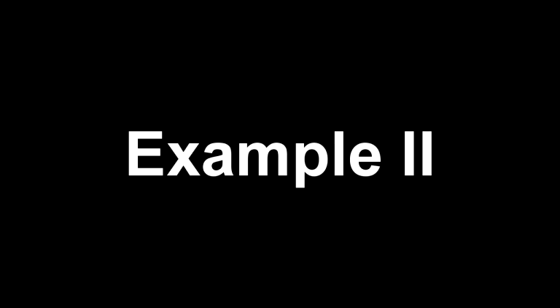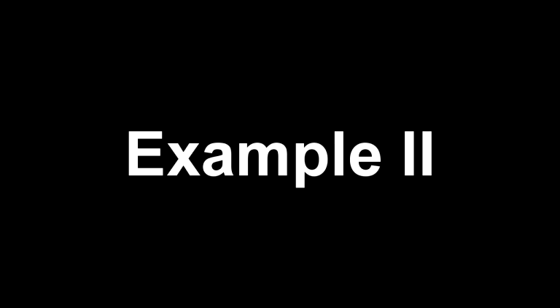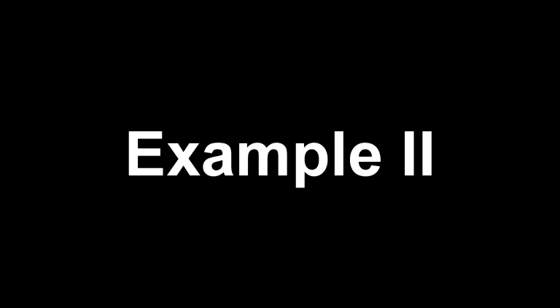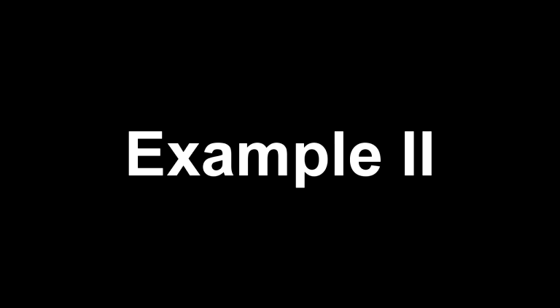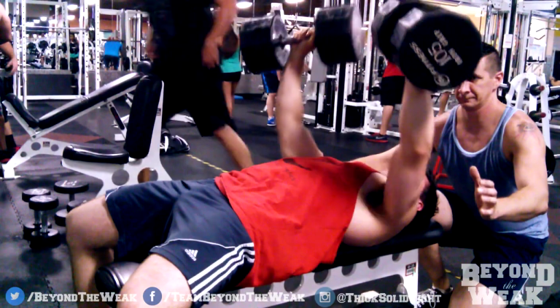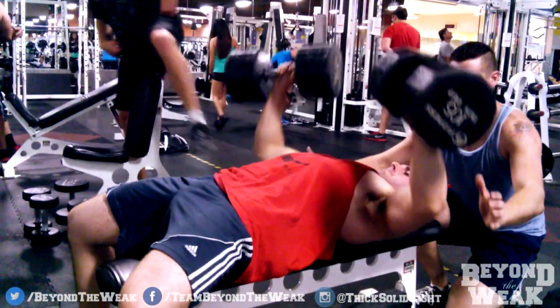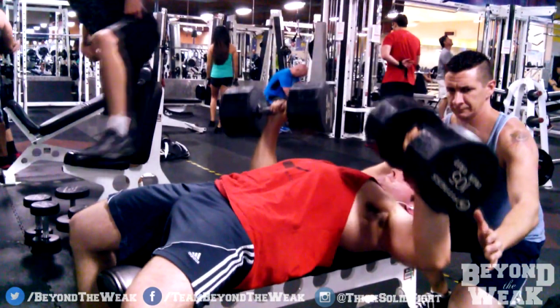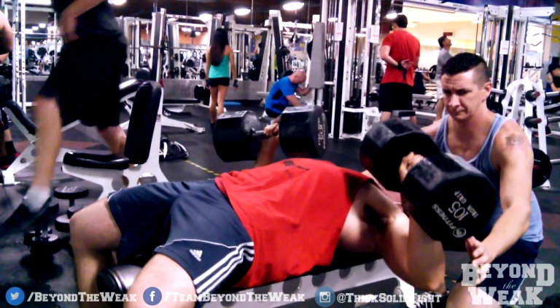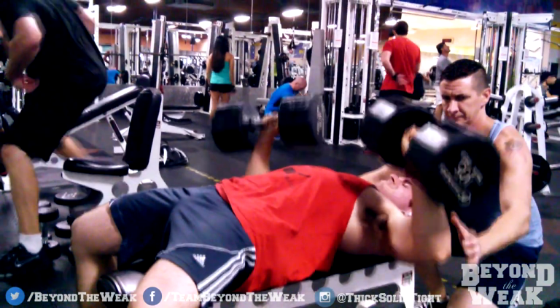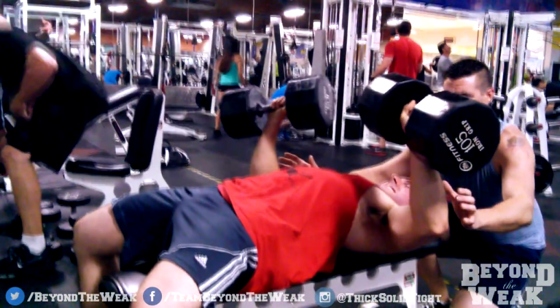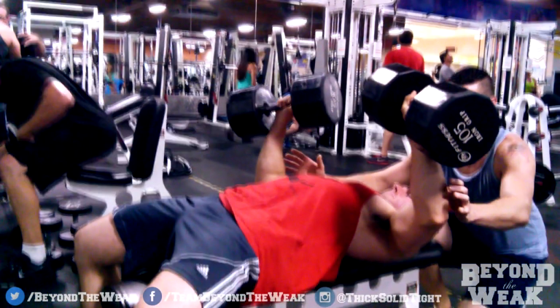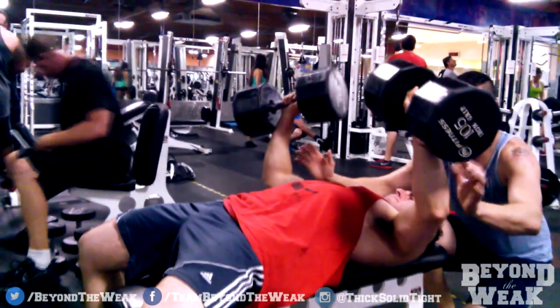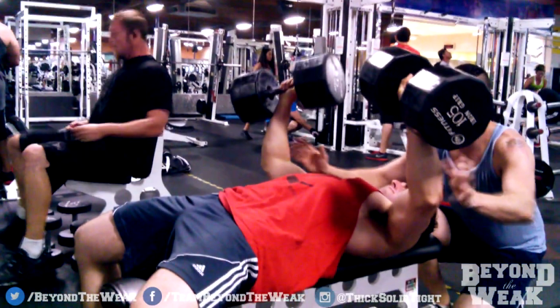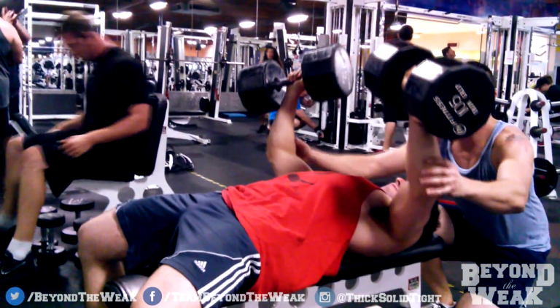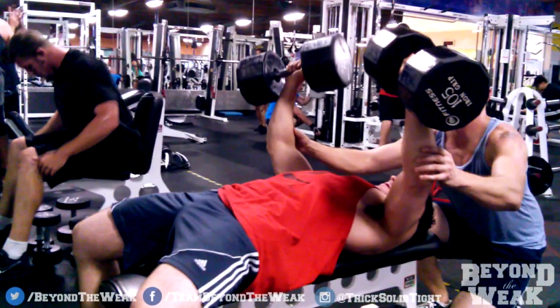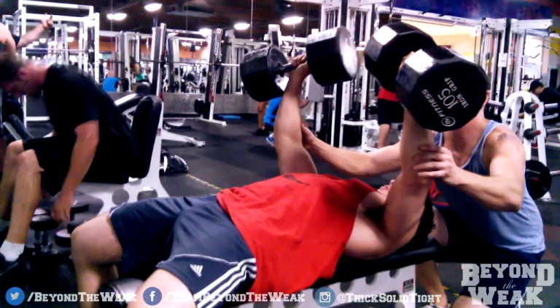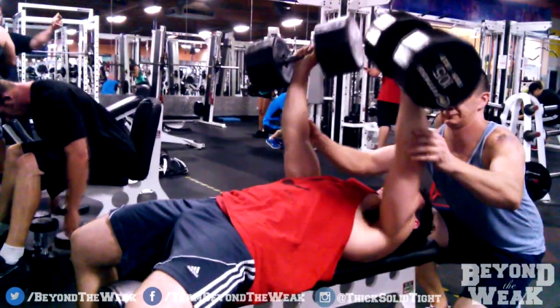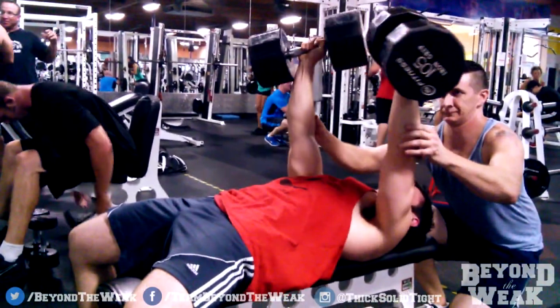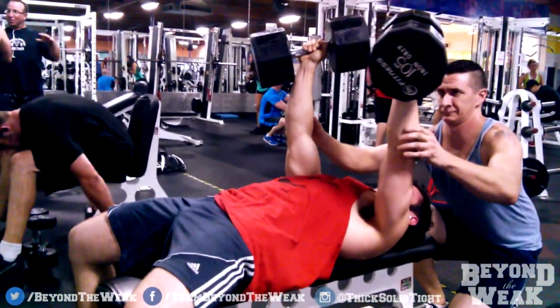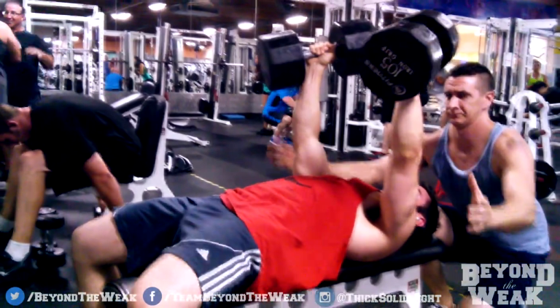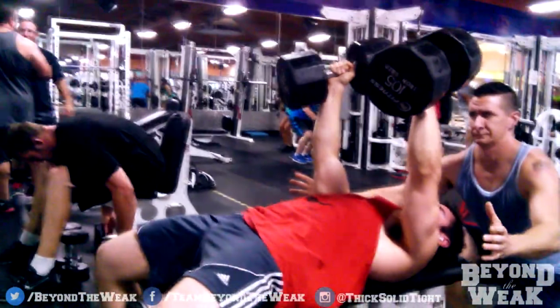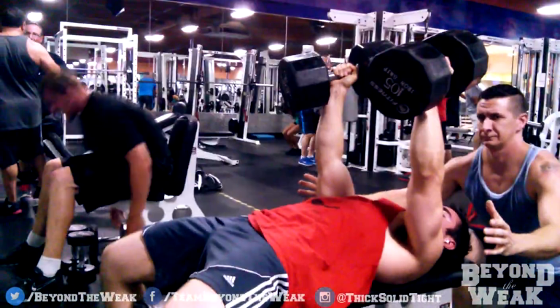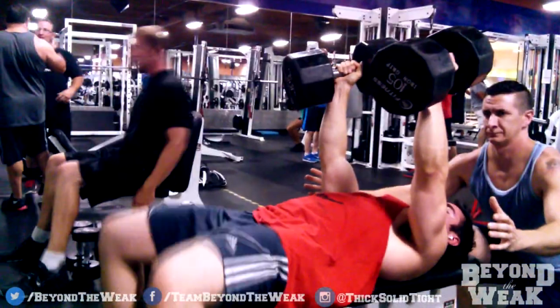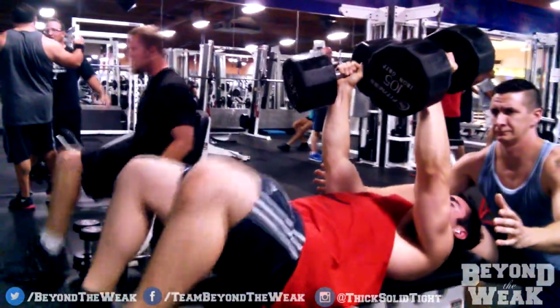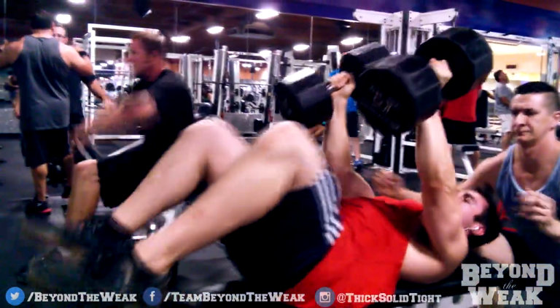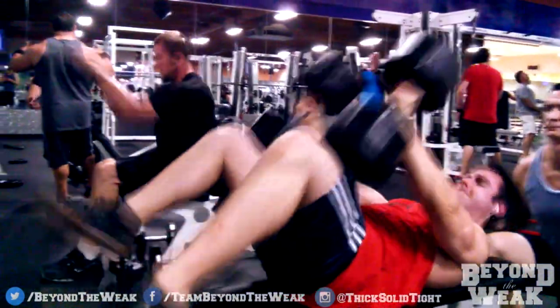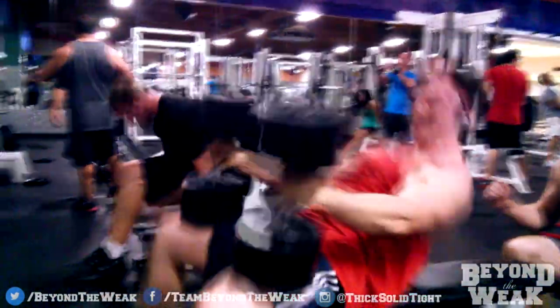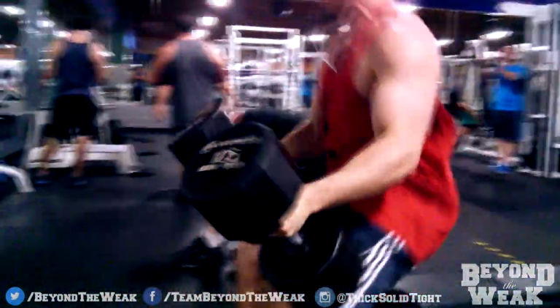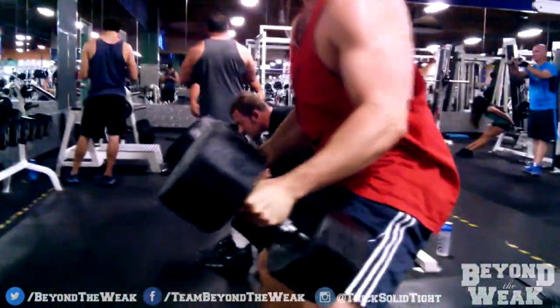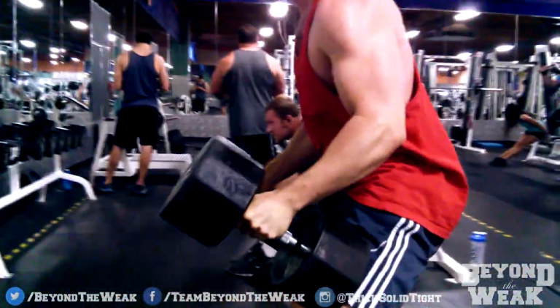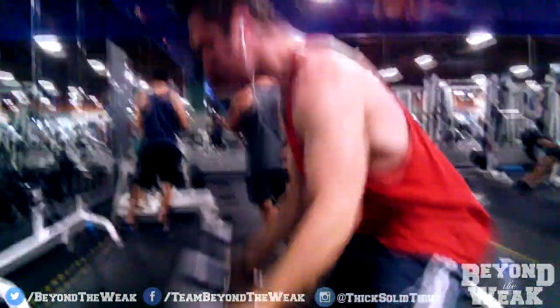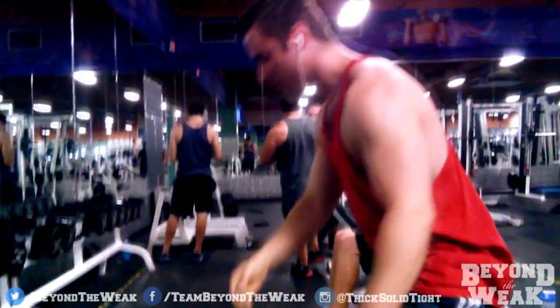Example 2. Again, pushing out those heavy weights until failure. Keep your arms straight, bring your knees up, bring the dumbbells down, stand on up. Done.